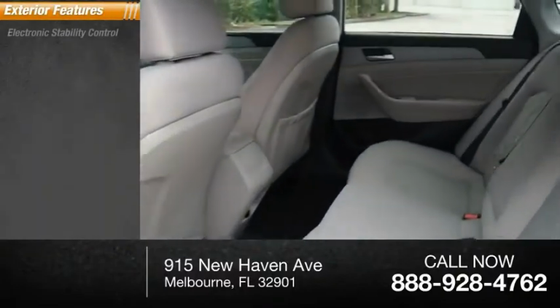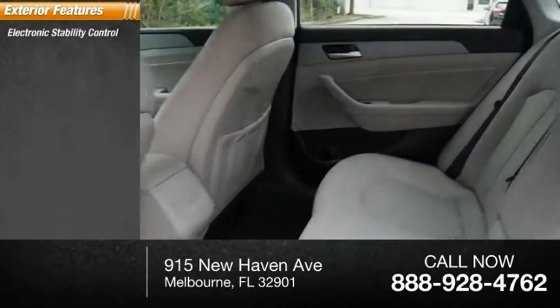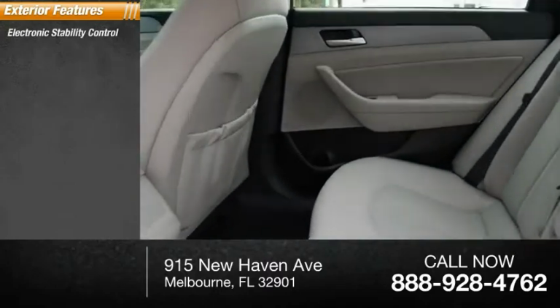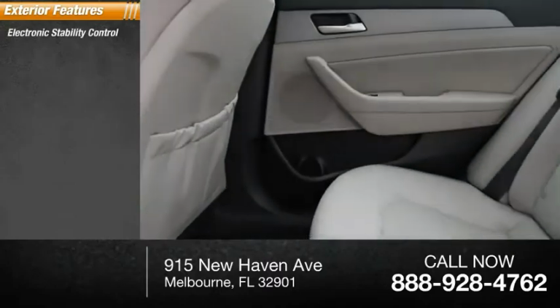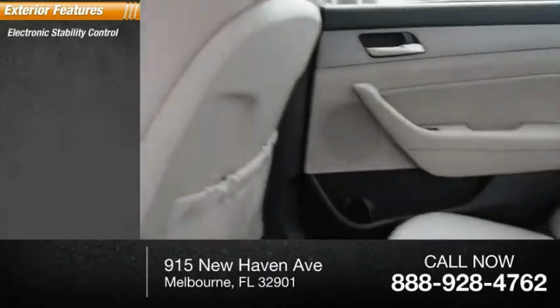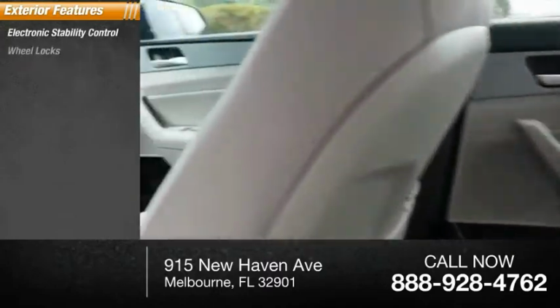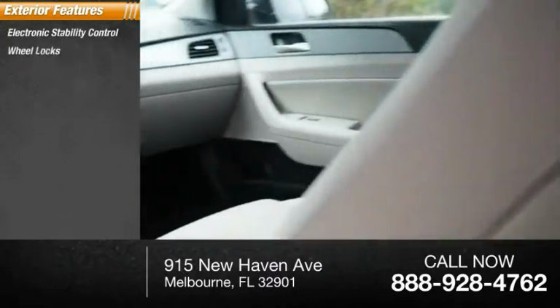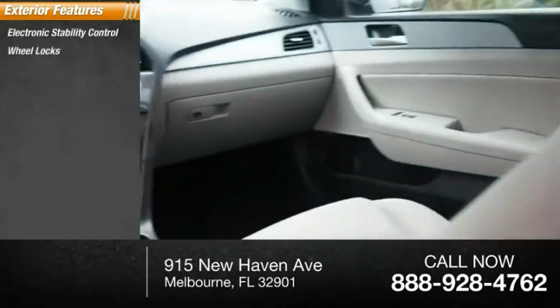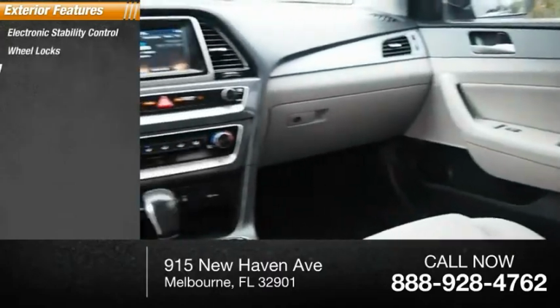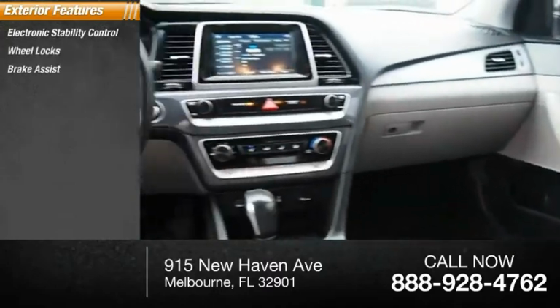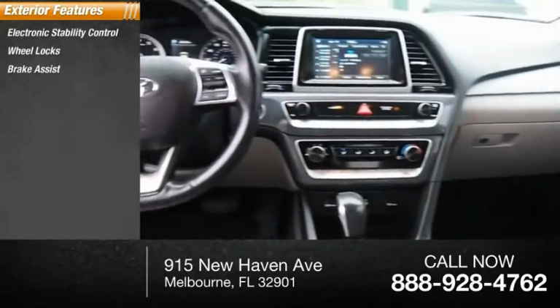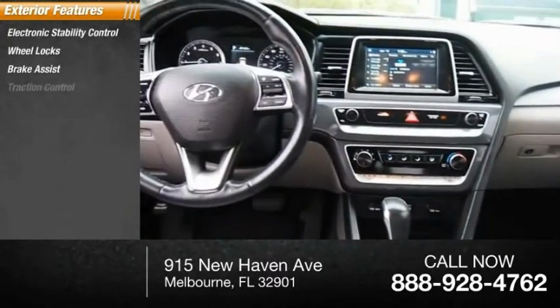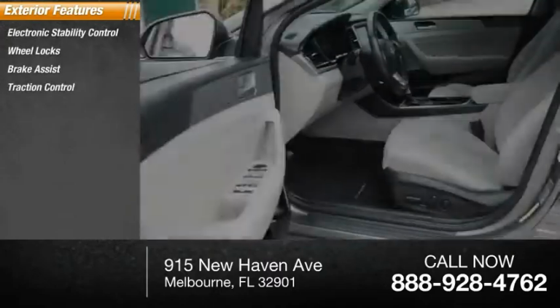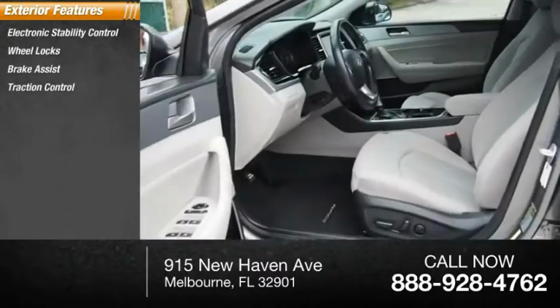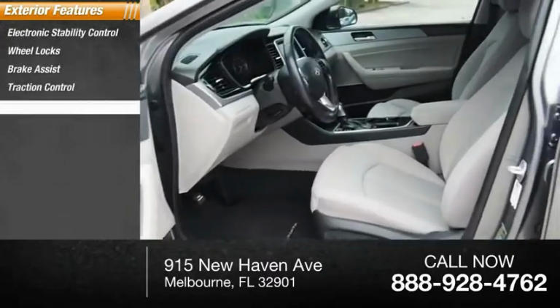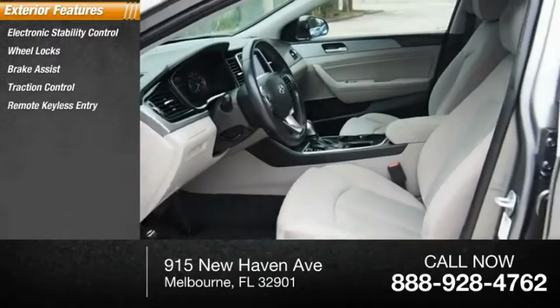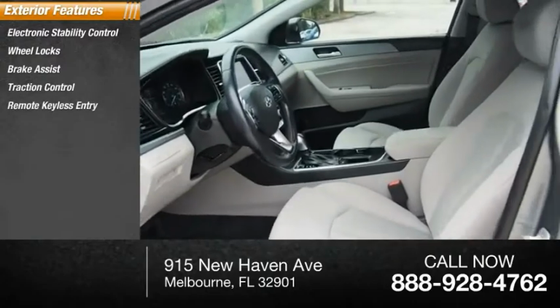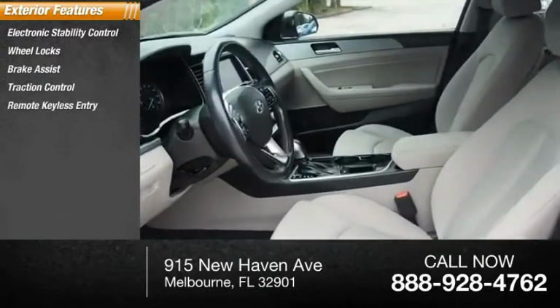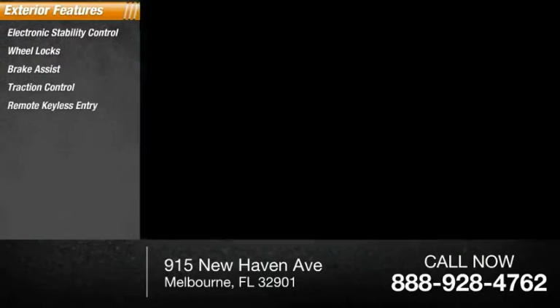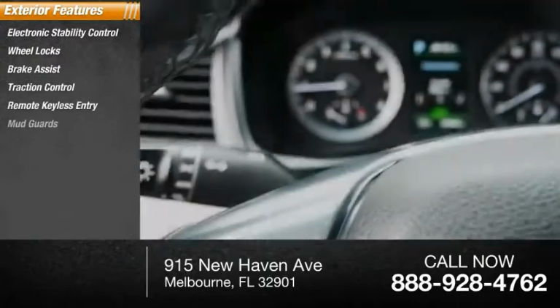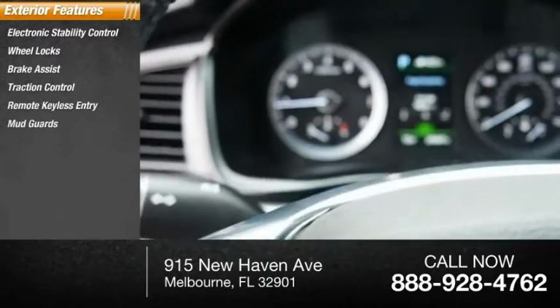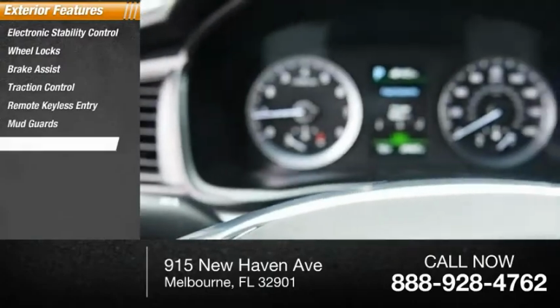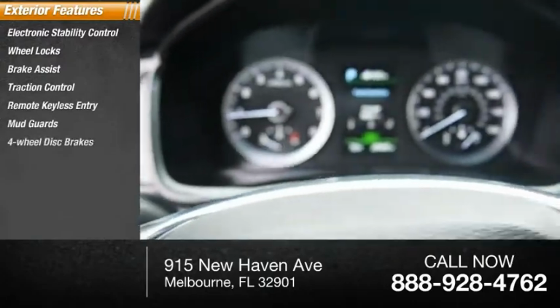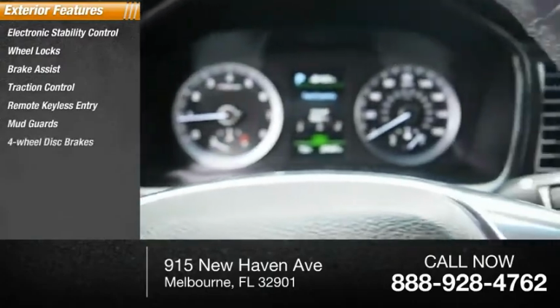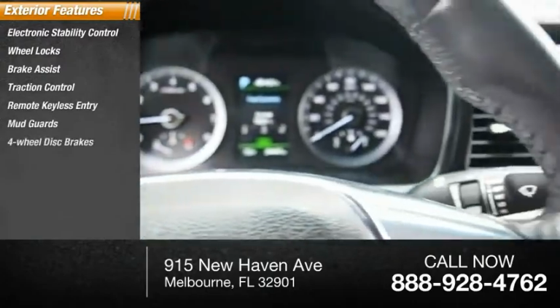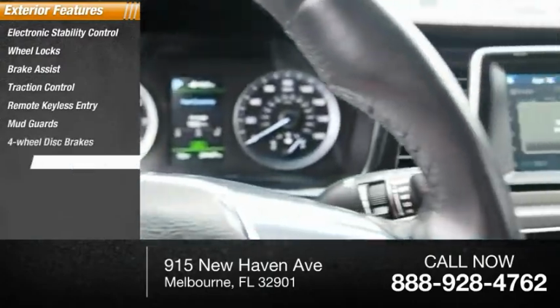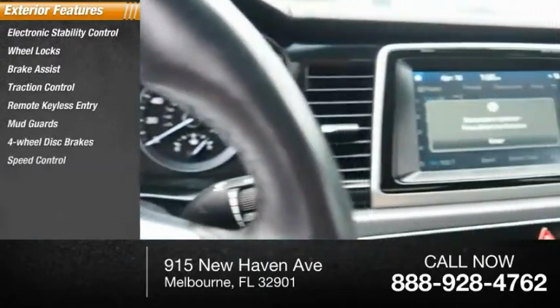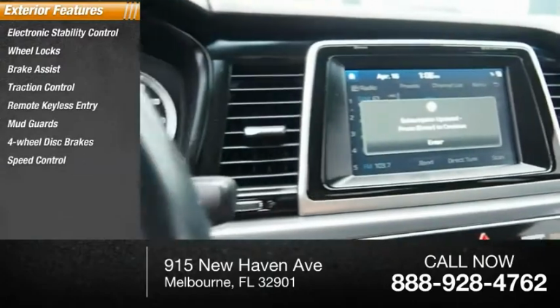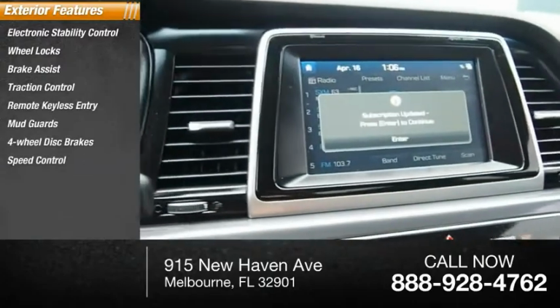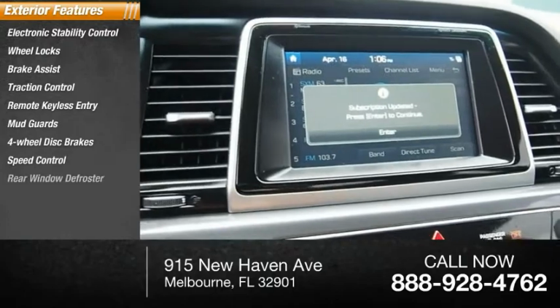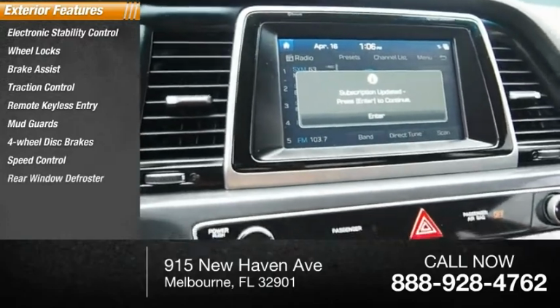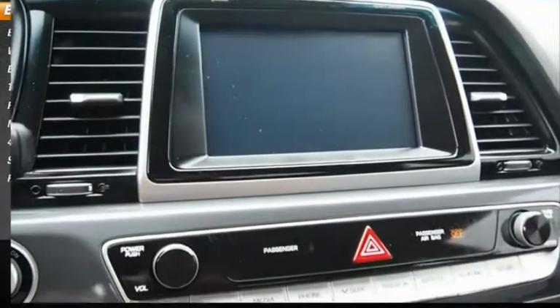Electronic stability control, wheel locks, brake assist, traction control, remote keyless entry, mud guards, four-wheel disc brakes, speed control, rear window defroster.